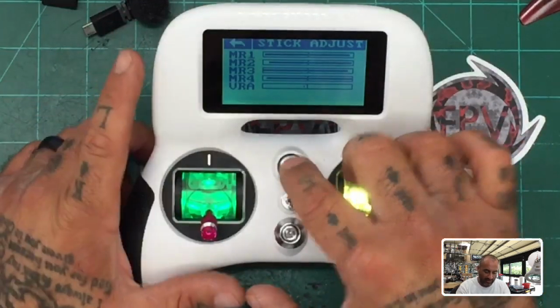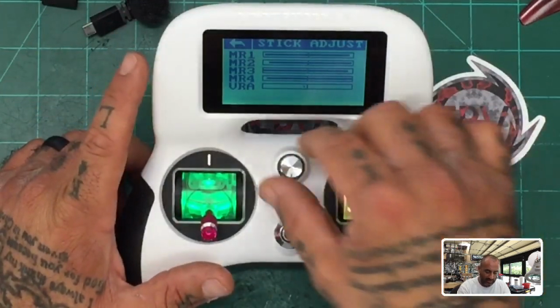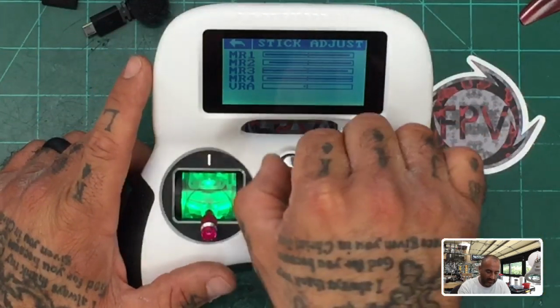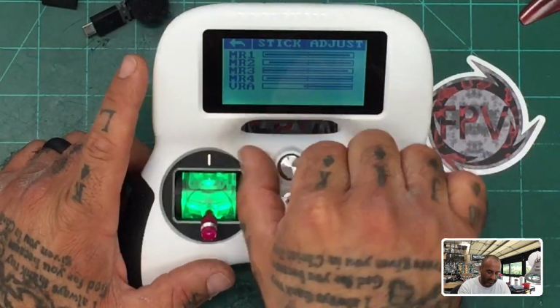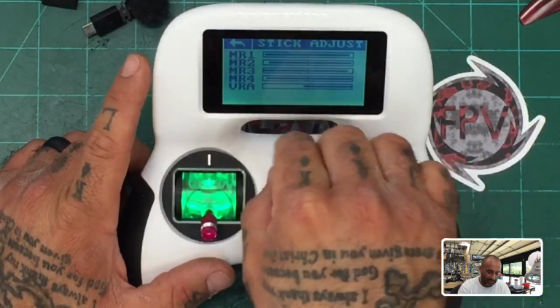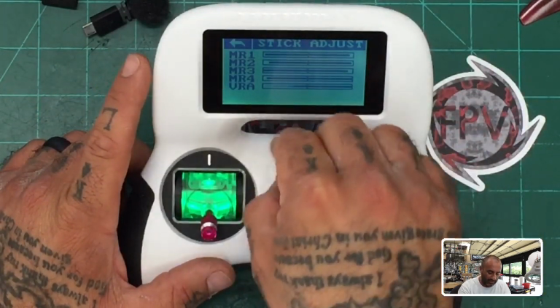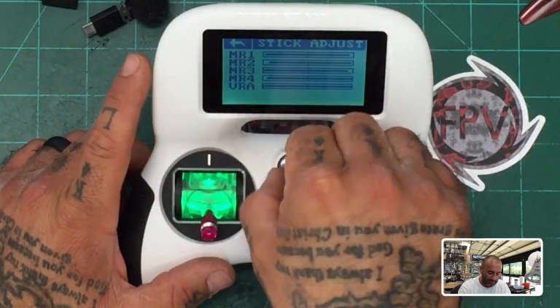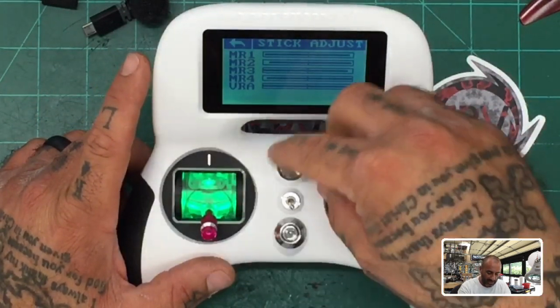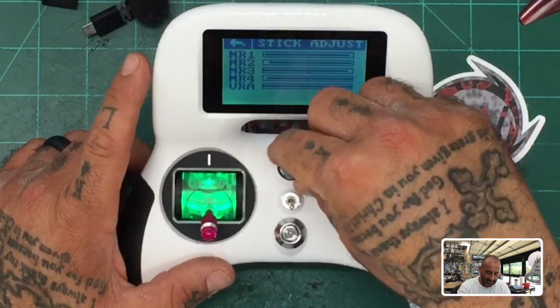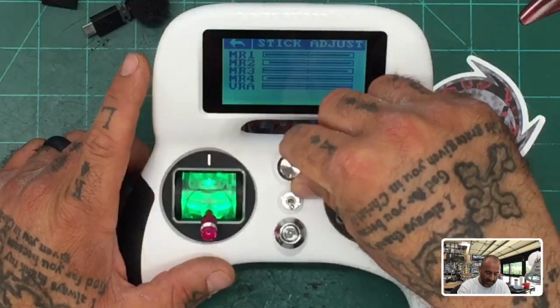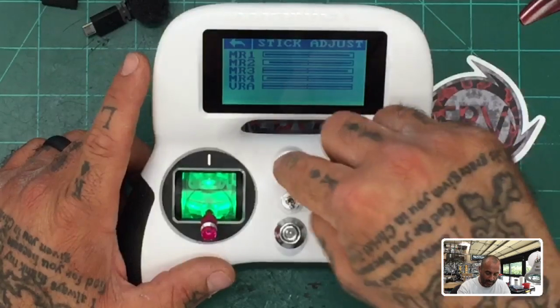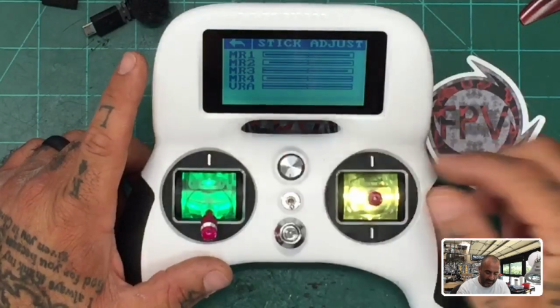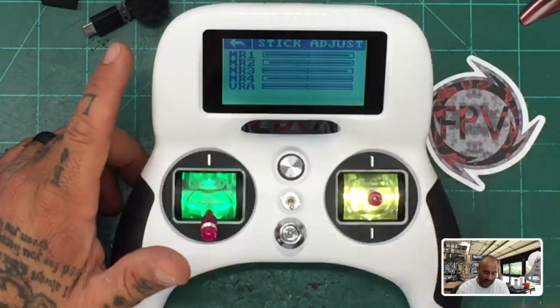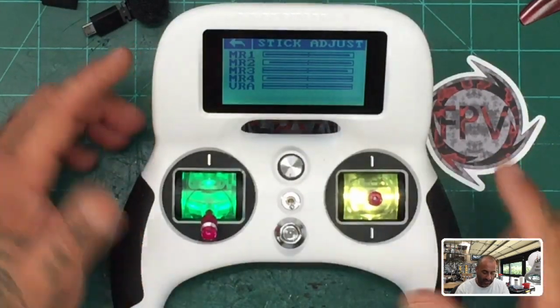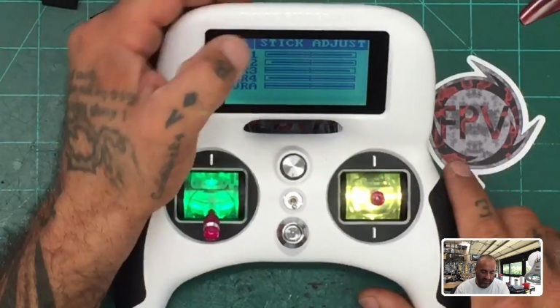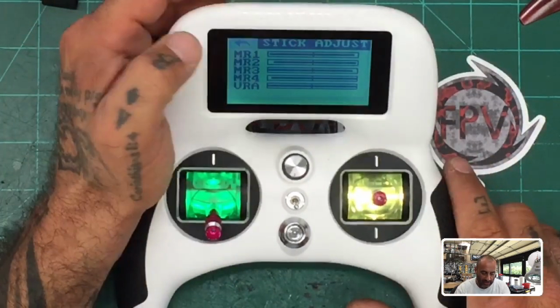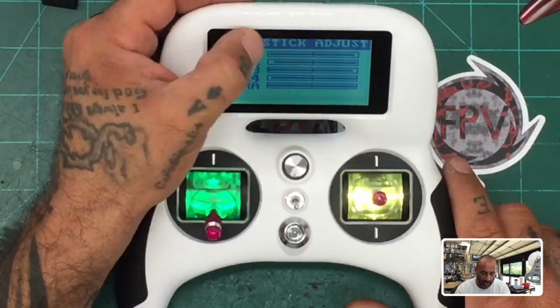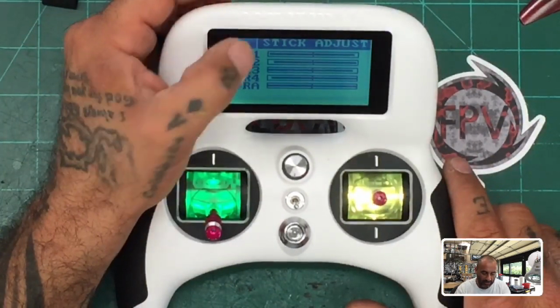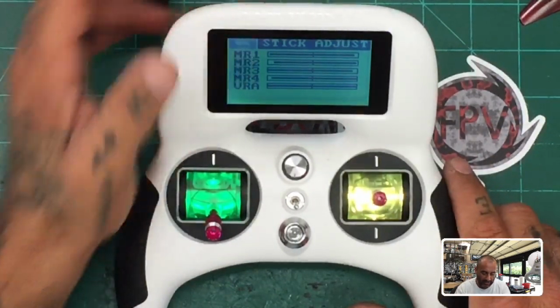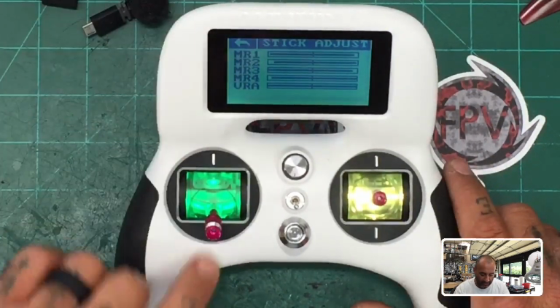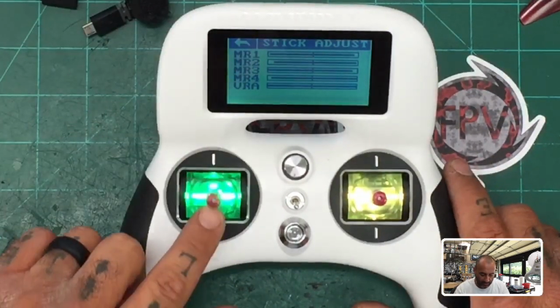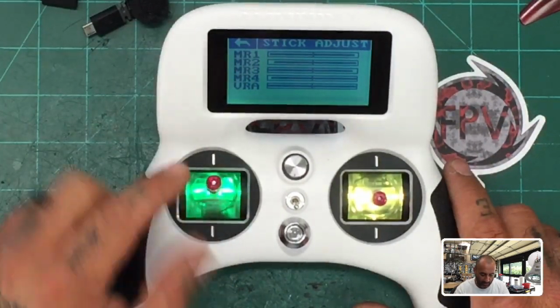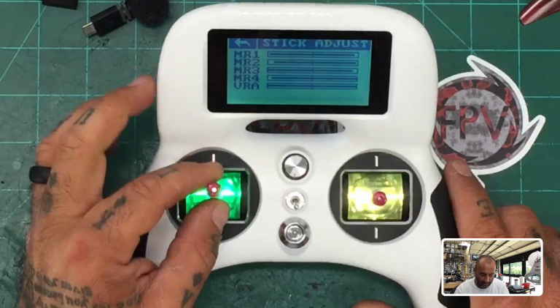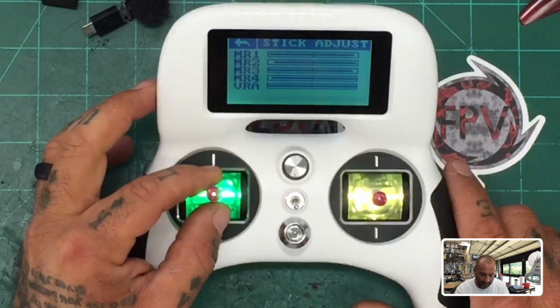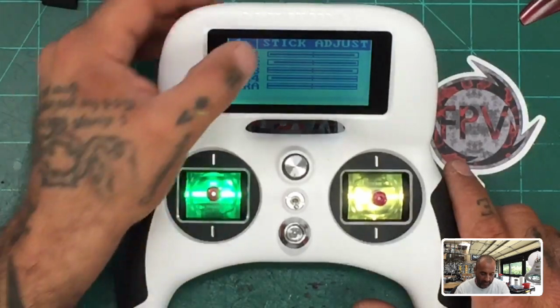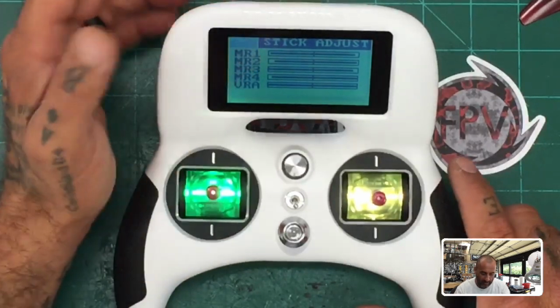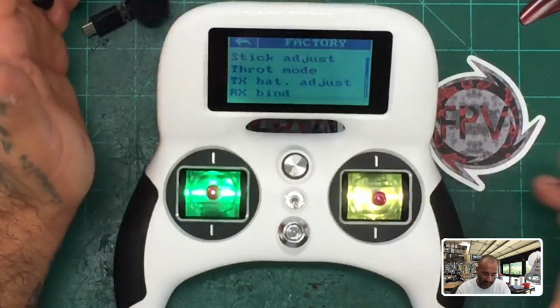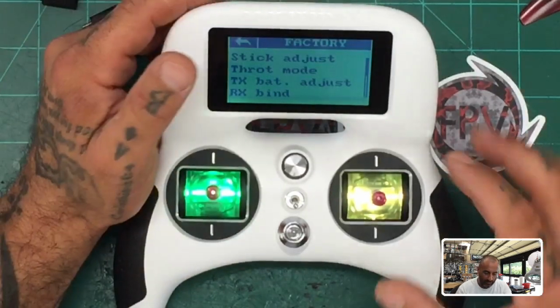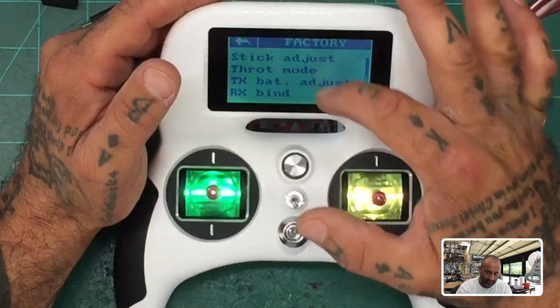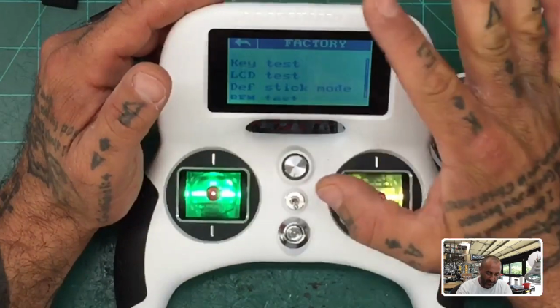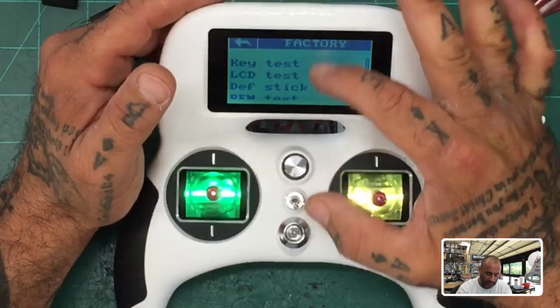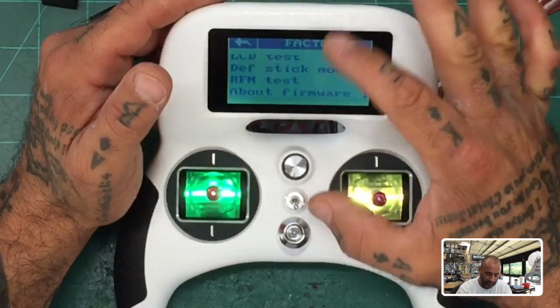For the VRA knob, go ahead and take the knob, push it out and rotate it, then set it back. Here's the thing: you will not be able to get out of this screen until you put the throttle in the middle position. There you go — everything's done.